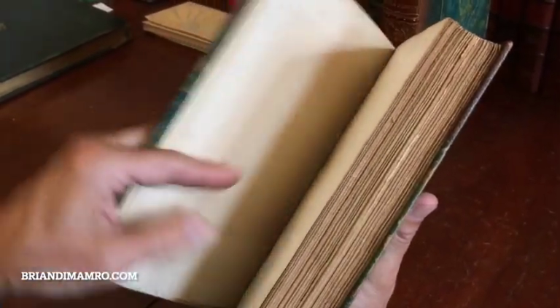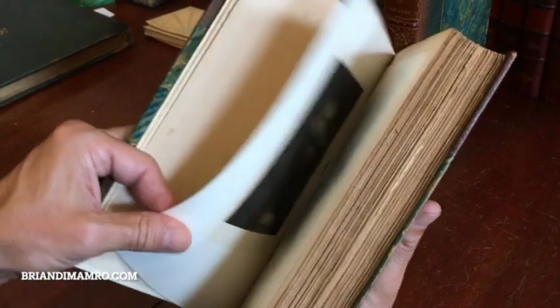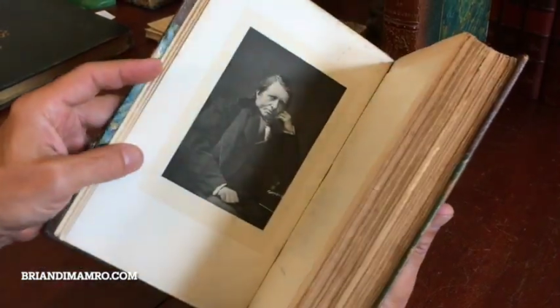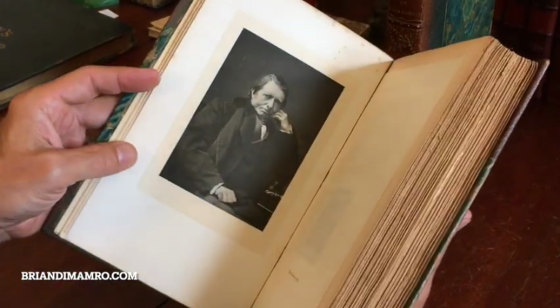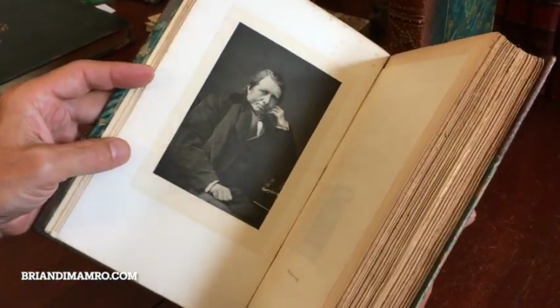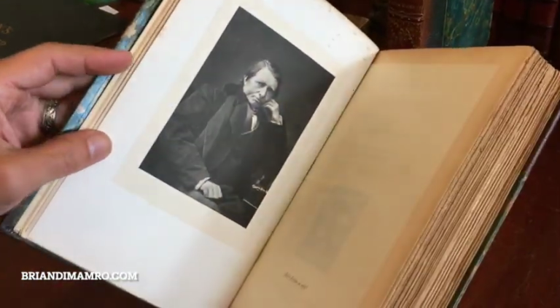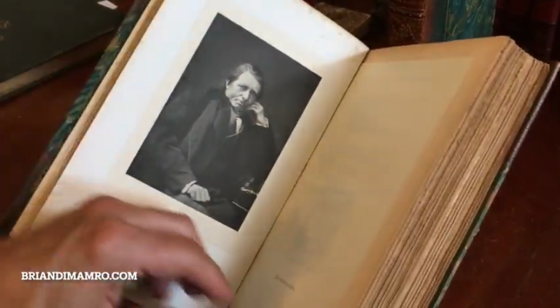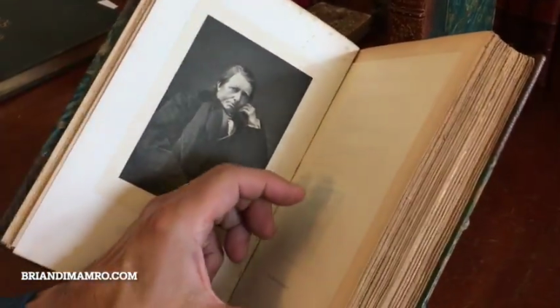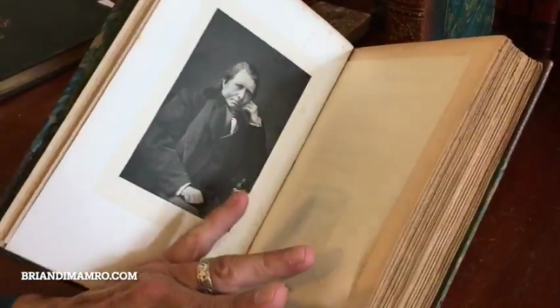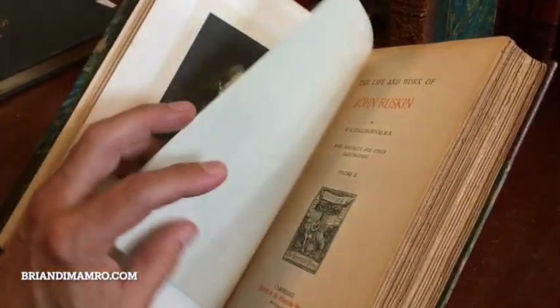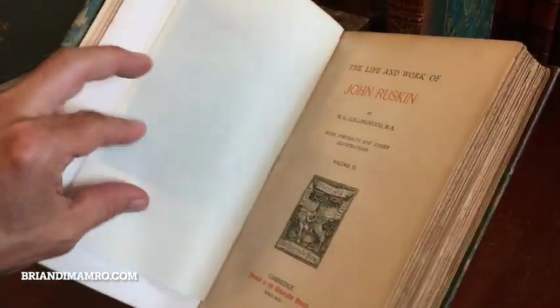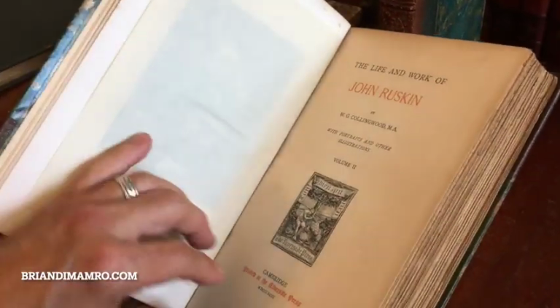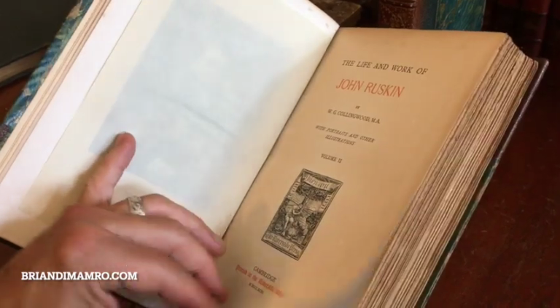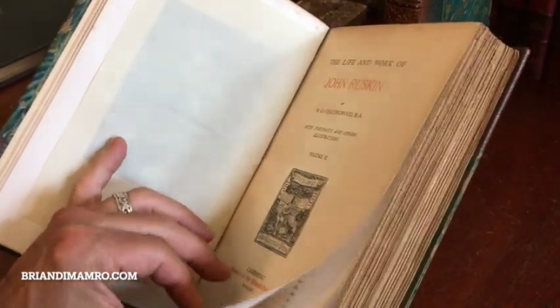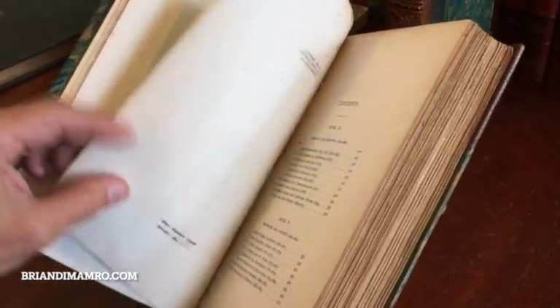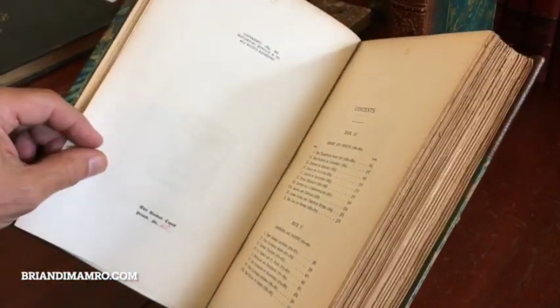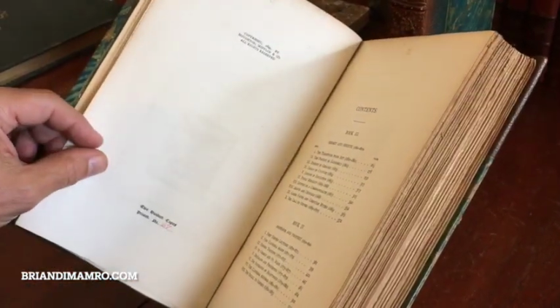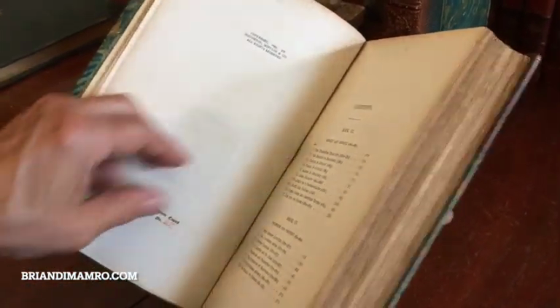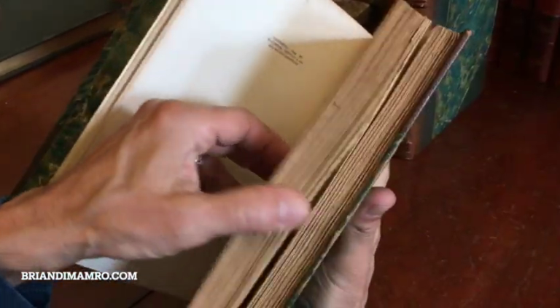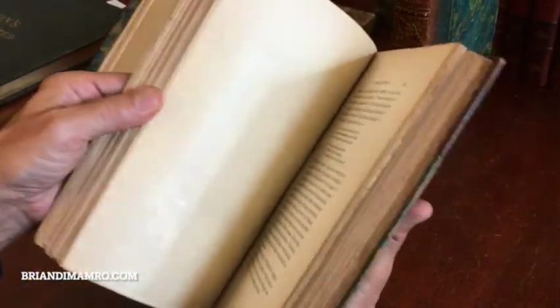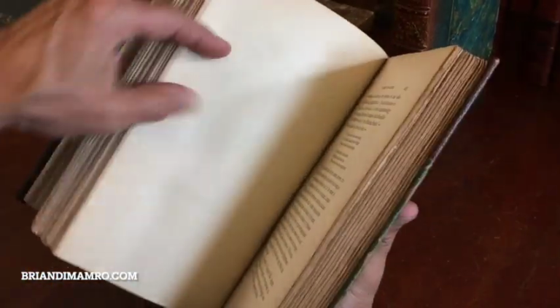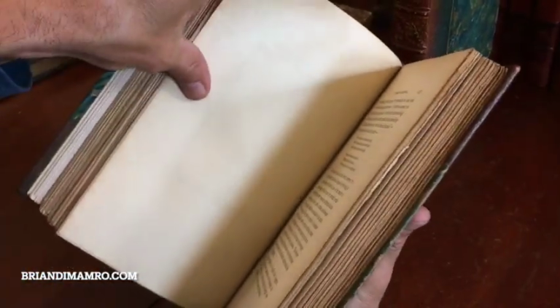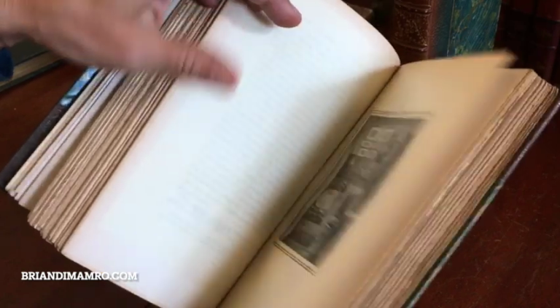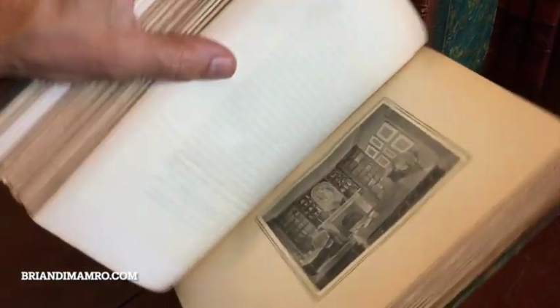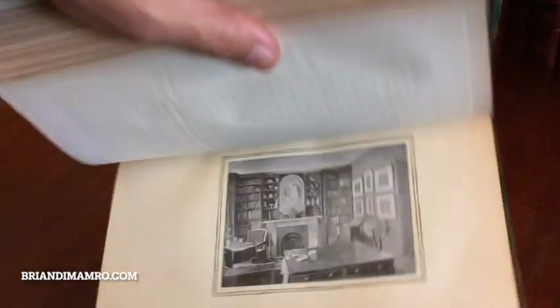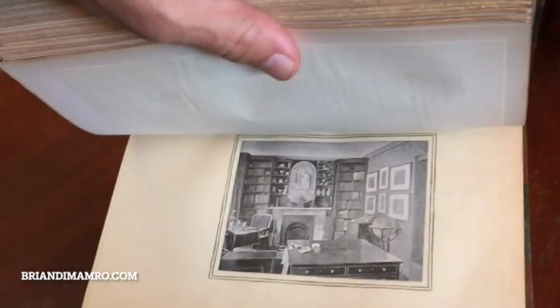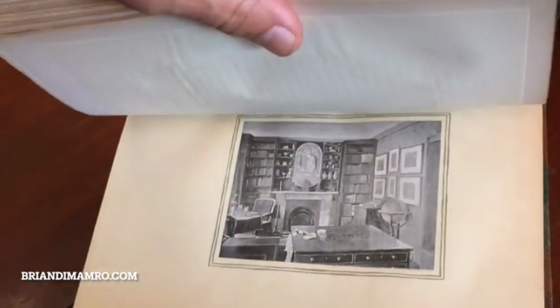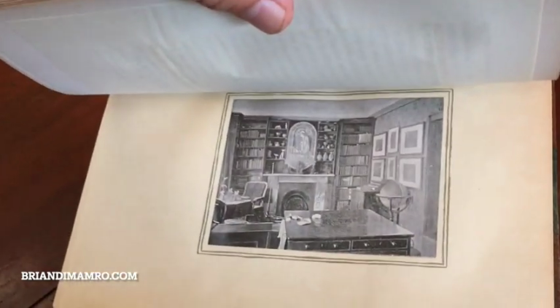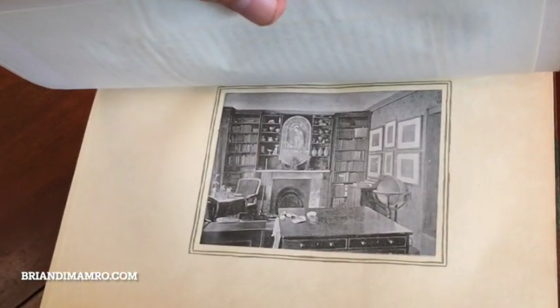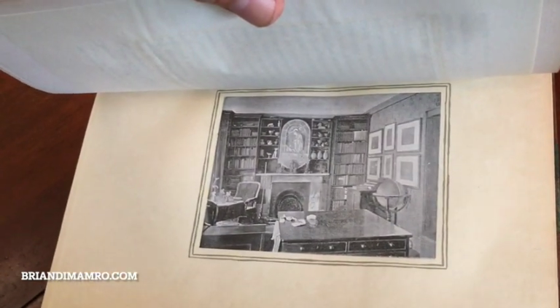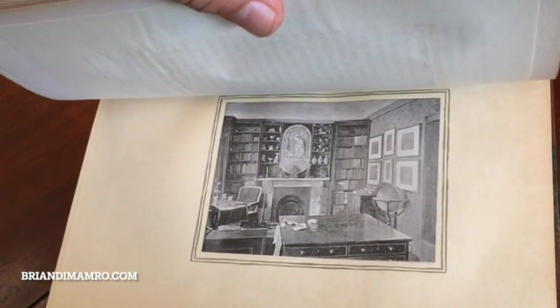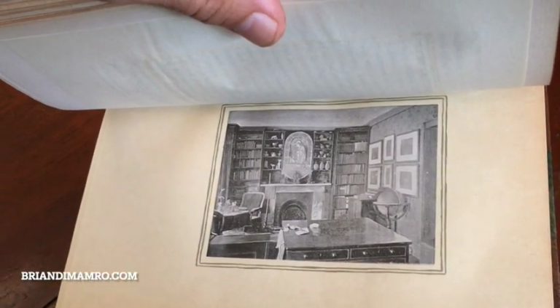Again, volume two — clean, tight, and sound. There is Ruskin as an older man, 1876. And again, the limitation. It's not a married set. There's a picture — it looks like a part of his personal library.